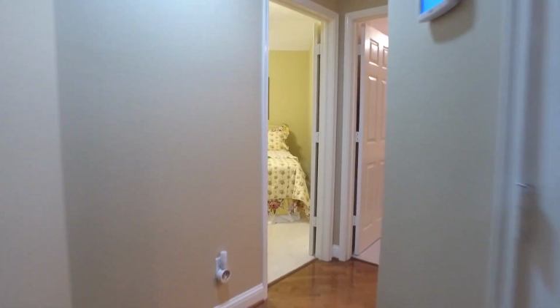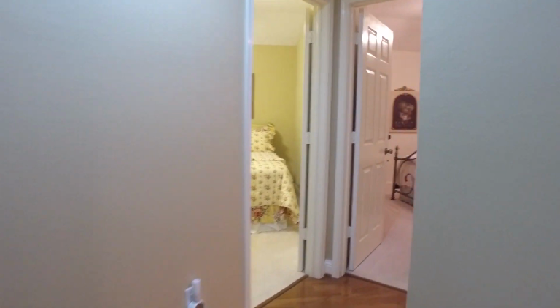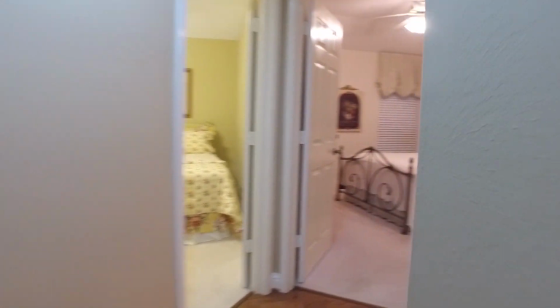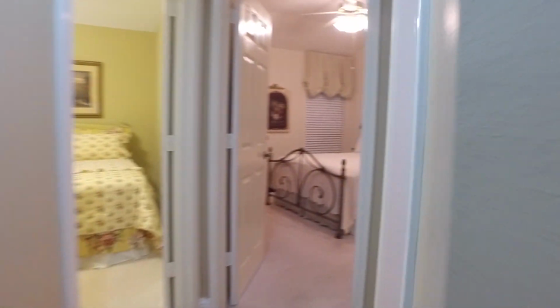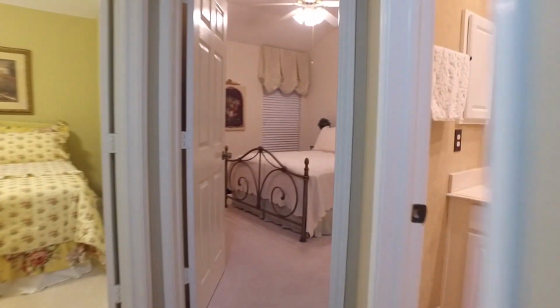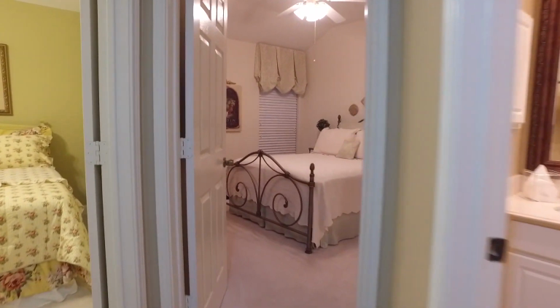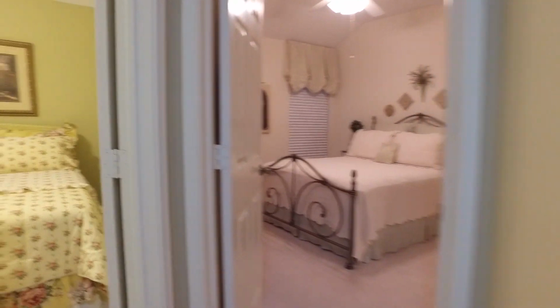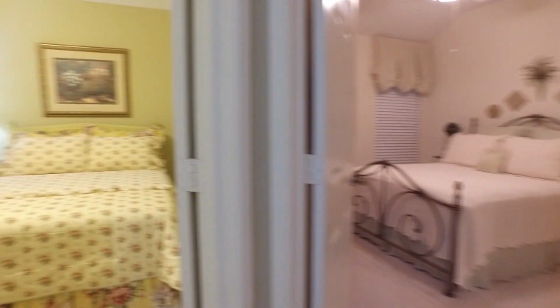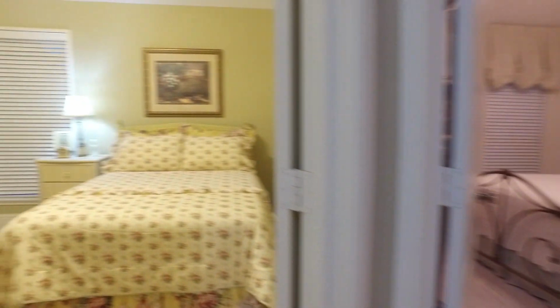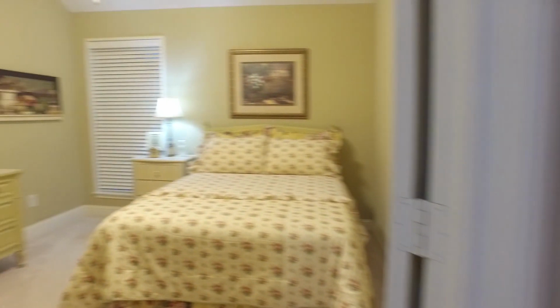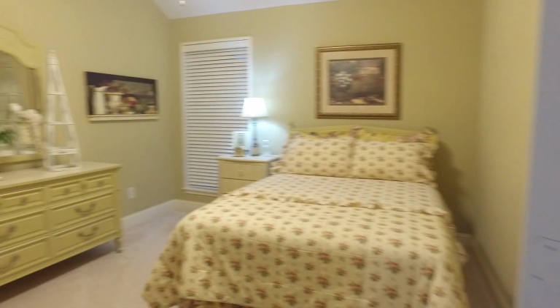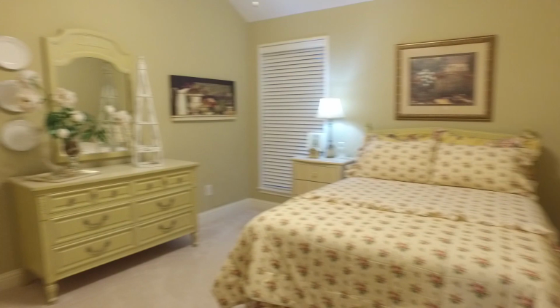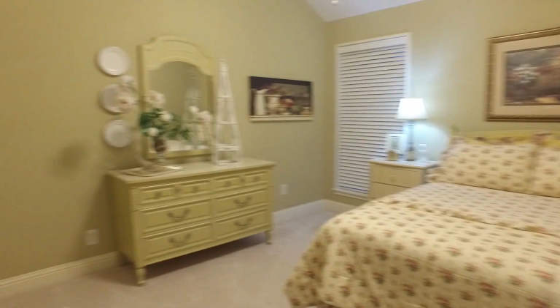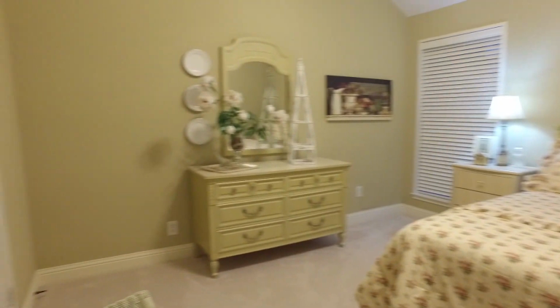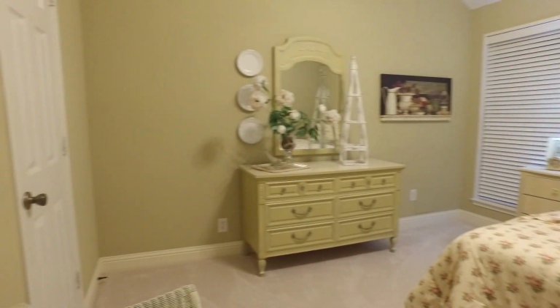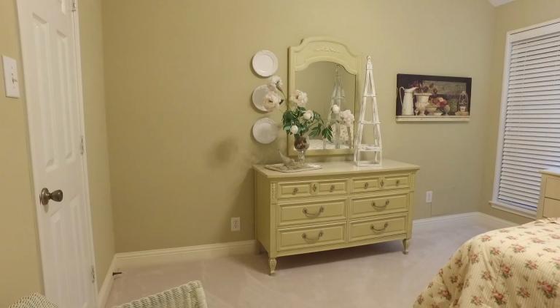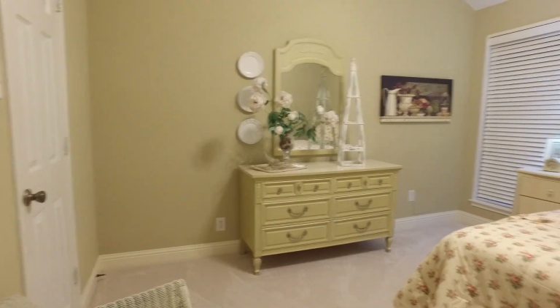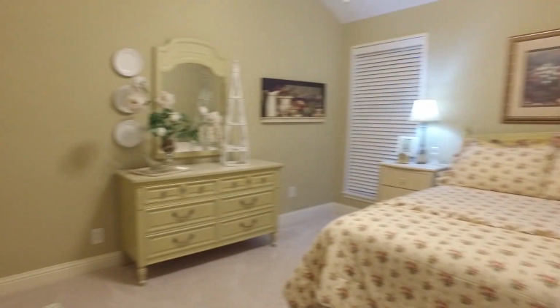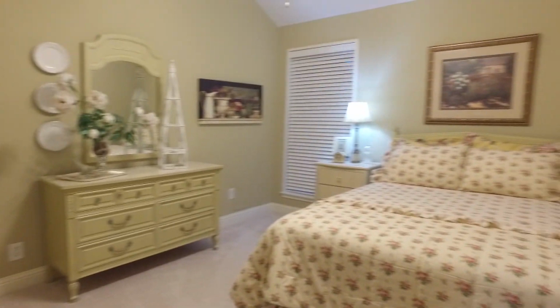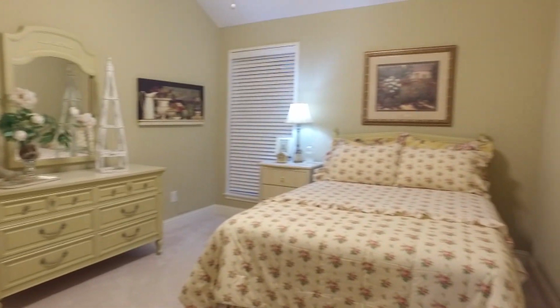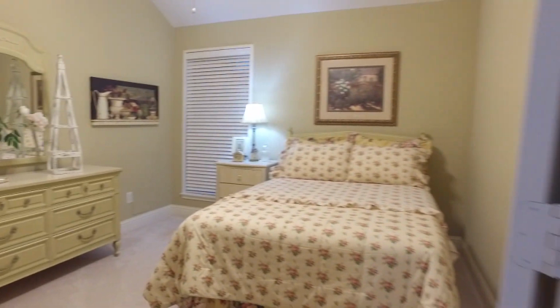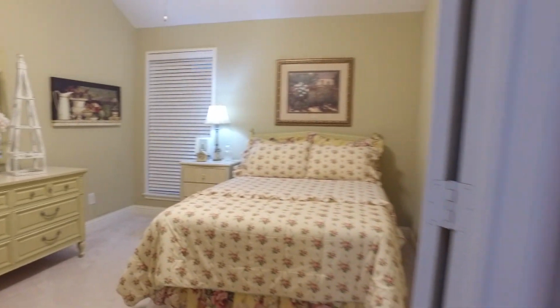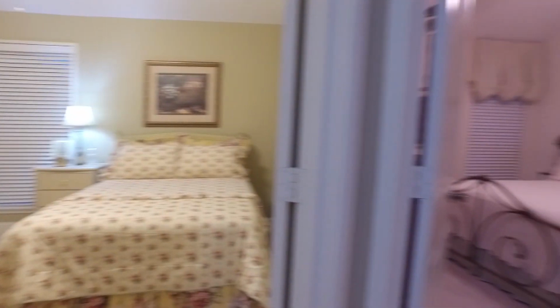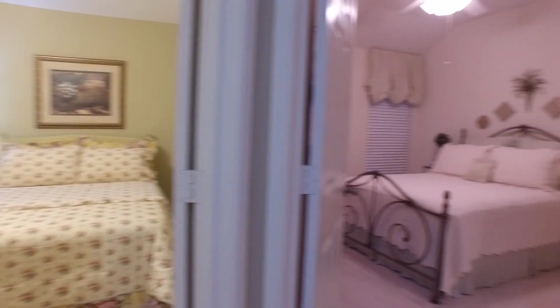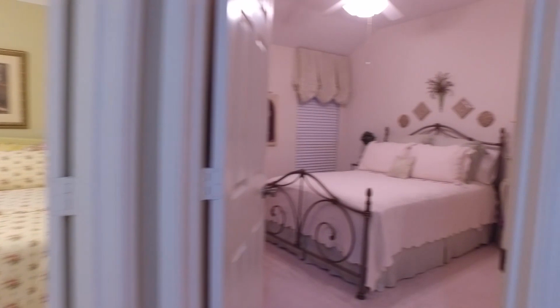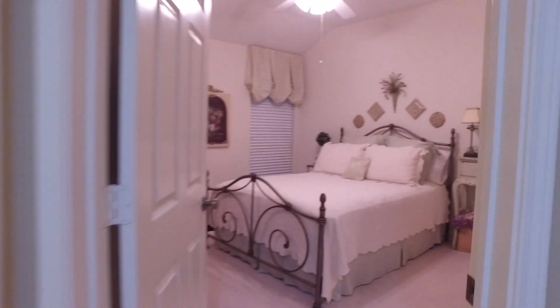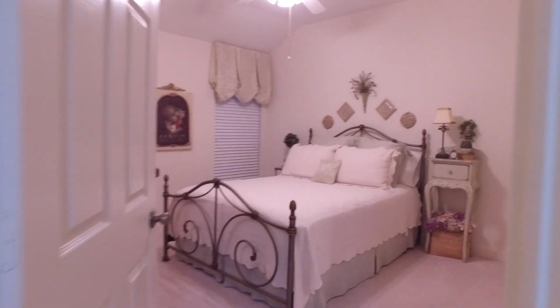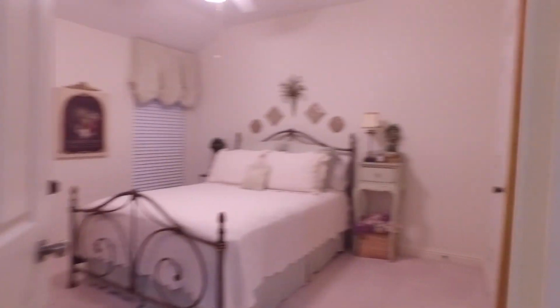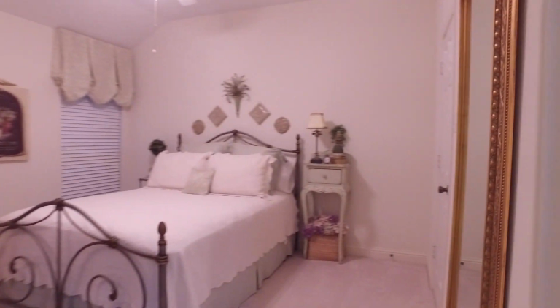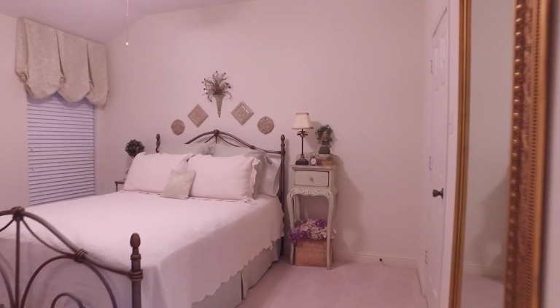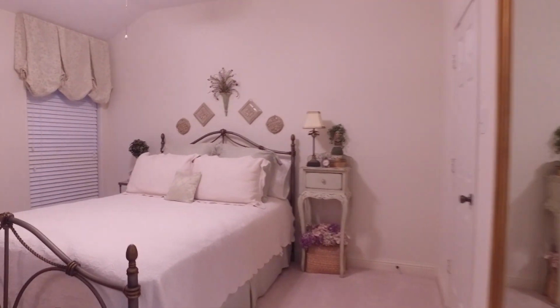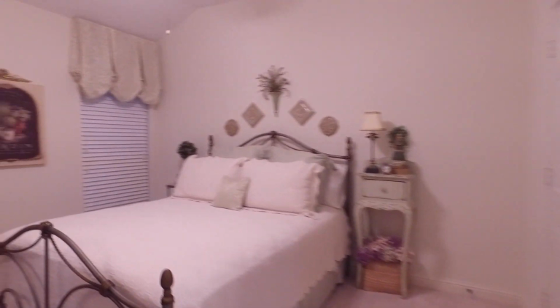In this home, you're going to find plenty of closet space. Big bedrooms, bright and open, with a neutral paint palette, carpet, and ceiling fans in every bedroom.